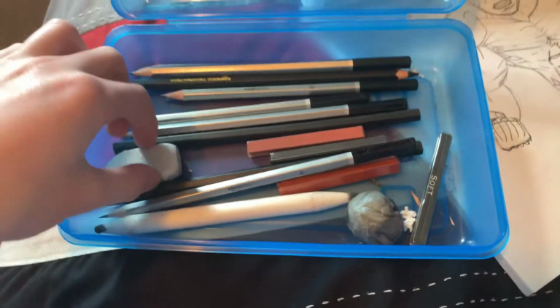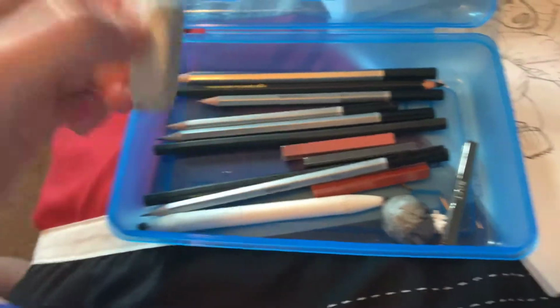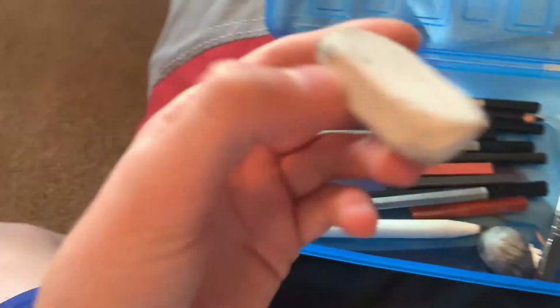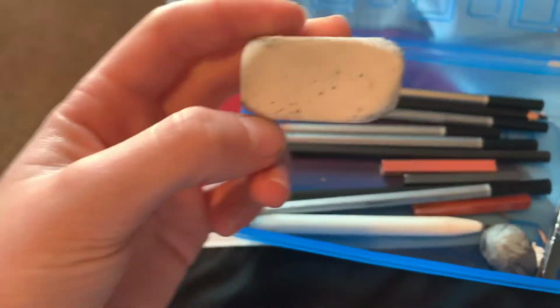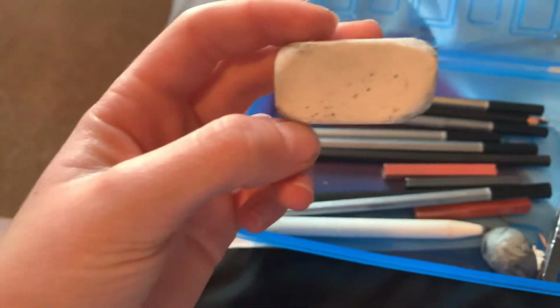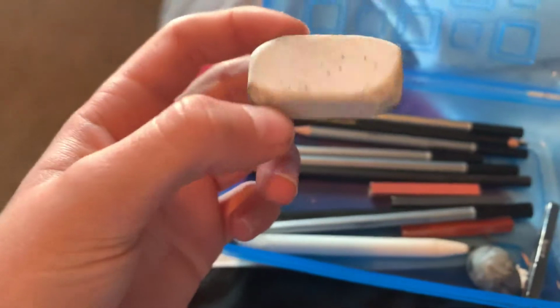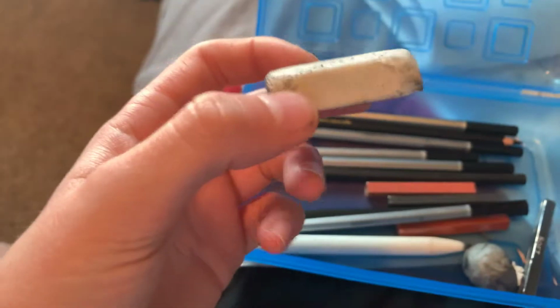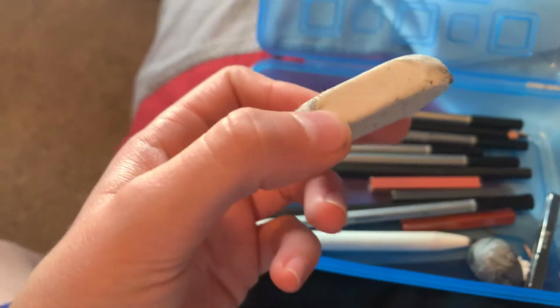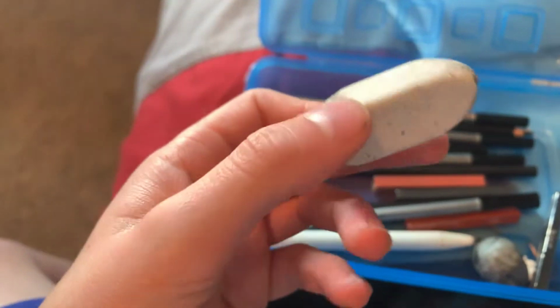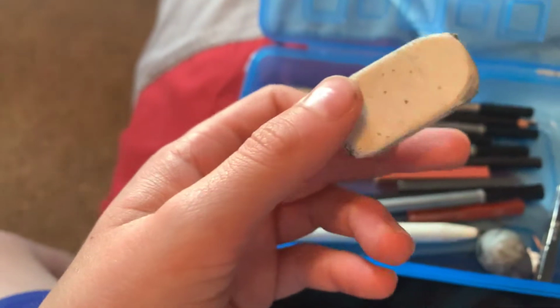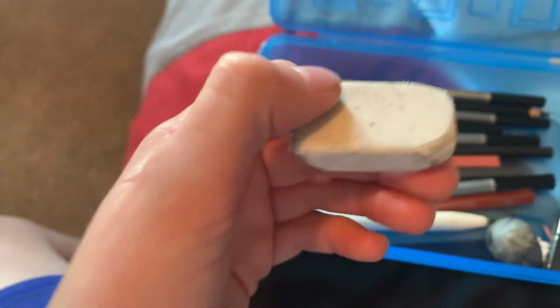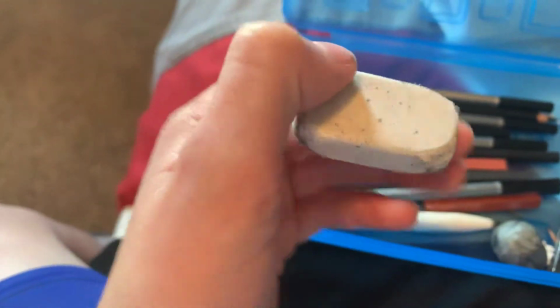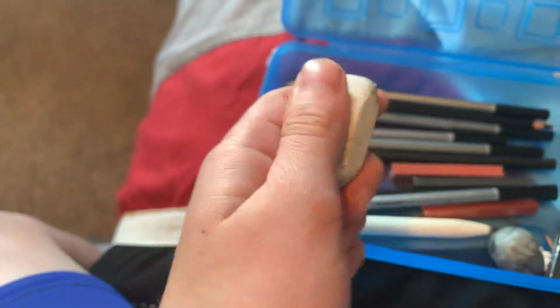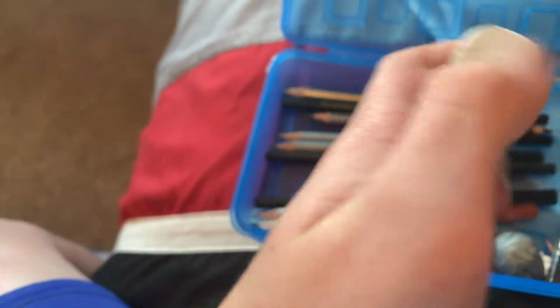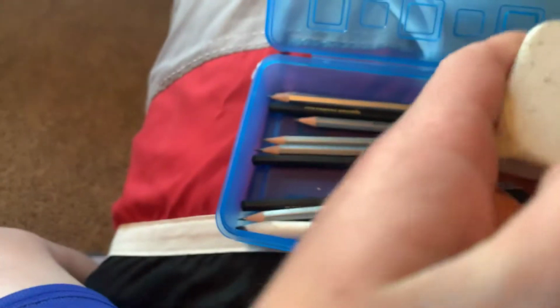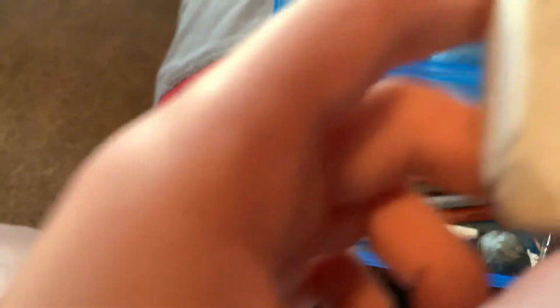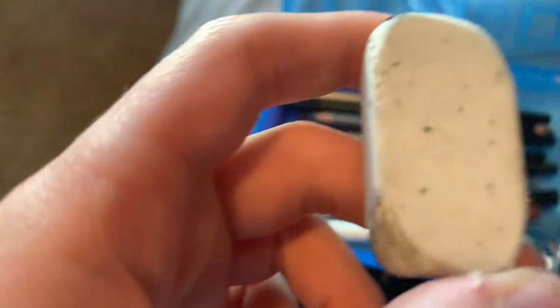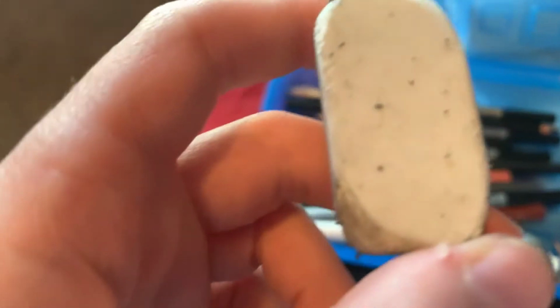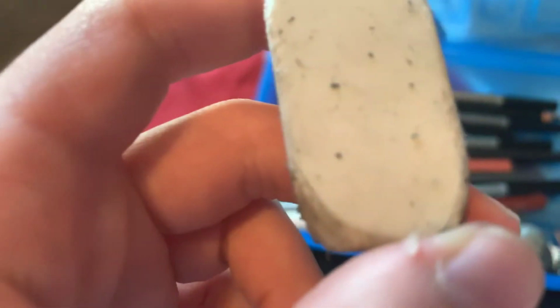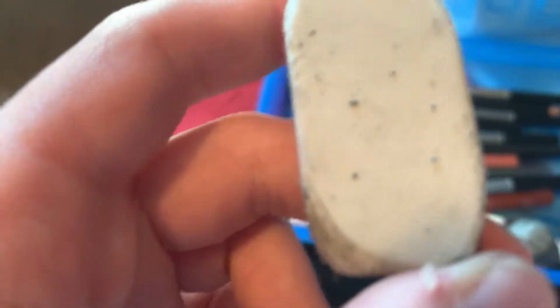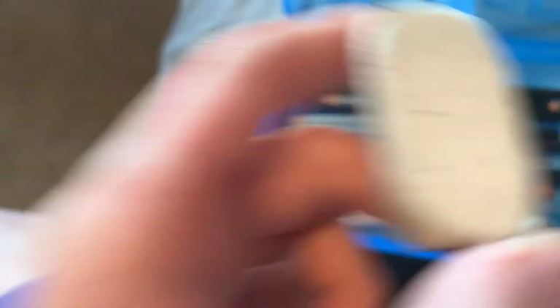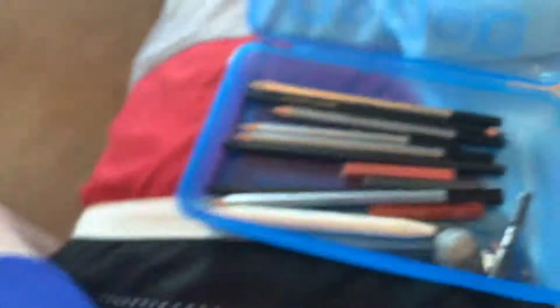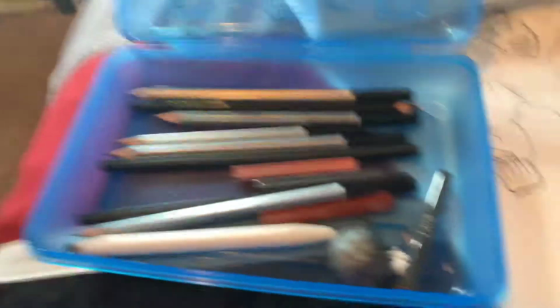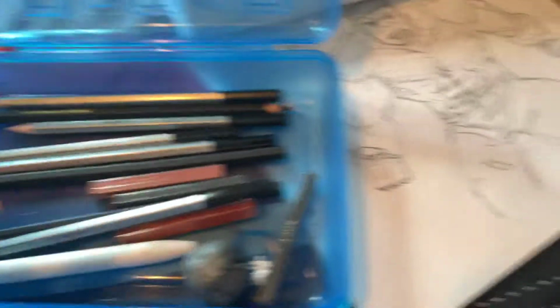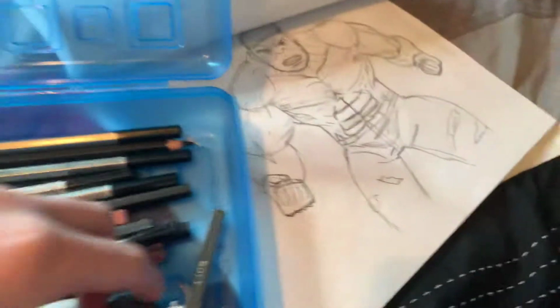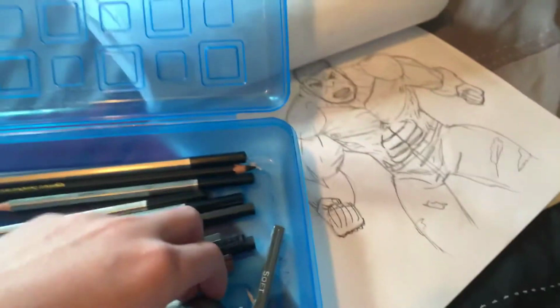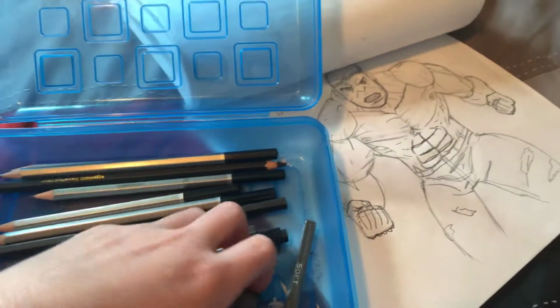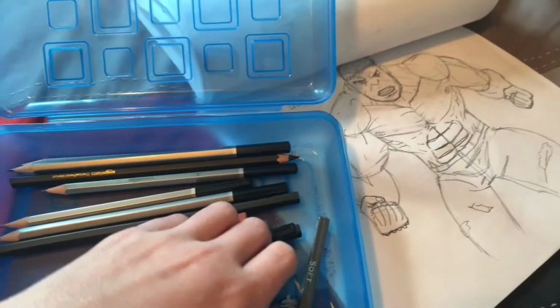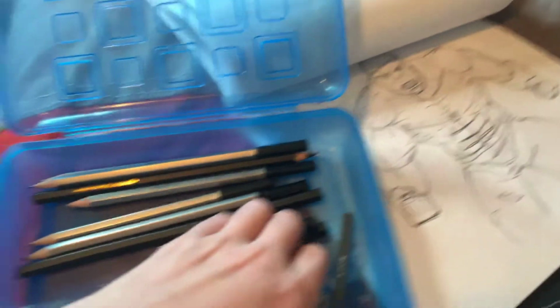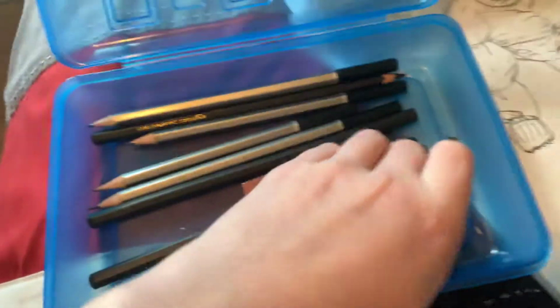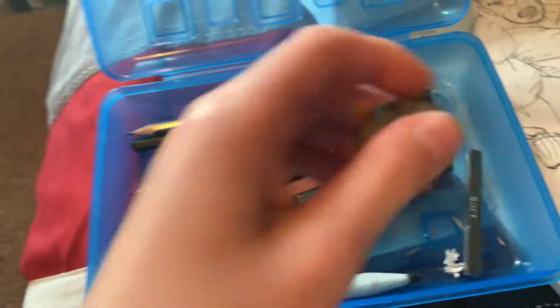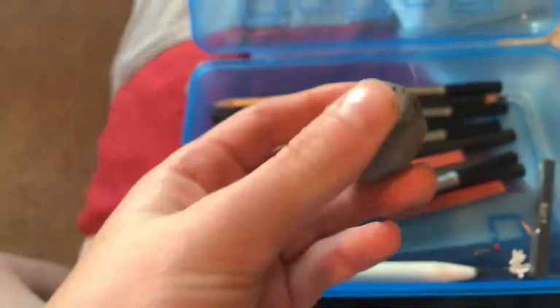Then we have this normal white eraser — I use it a lot. And we have another eraser that I shaped into a circle.